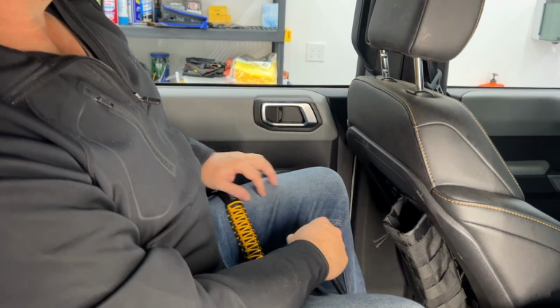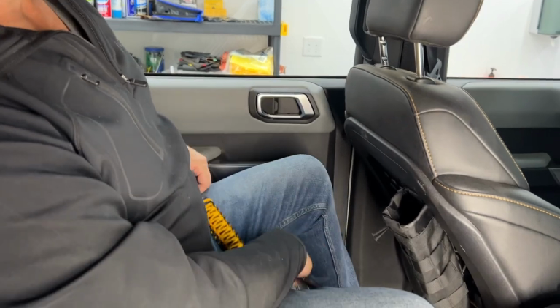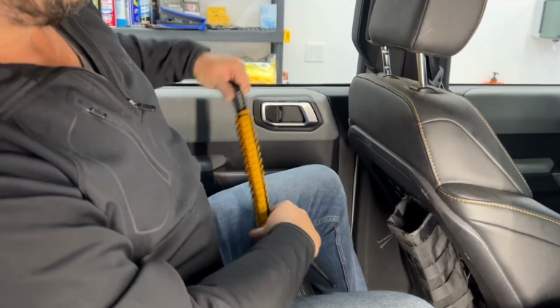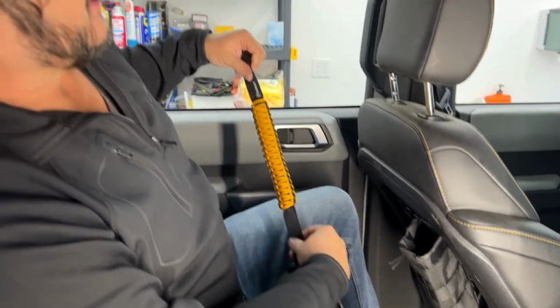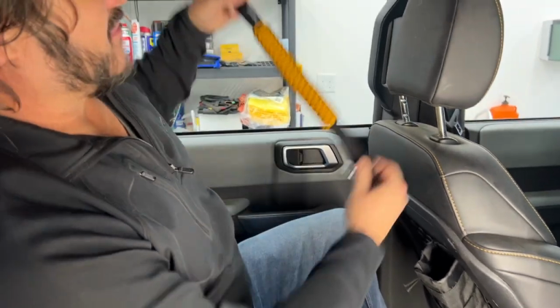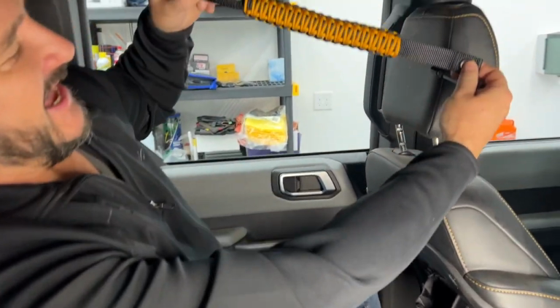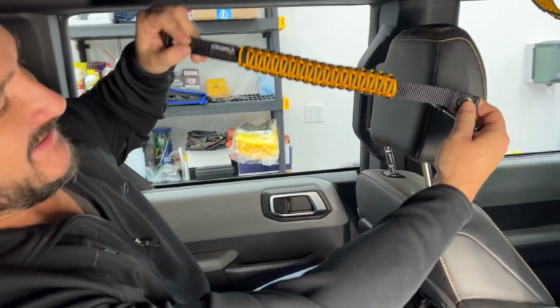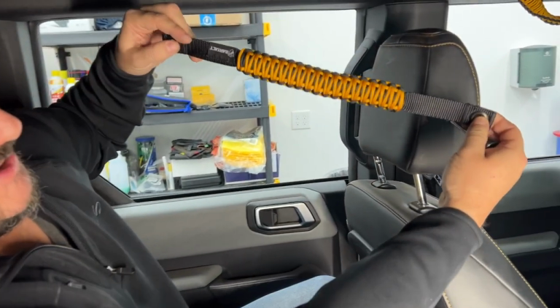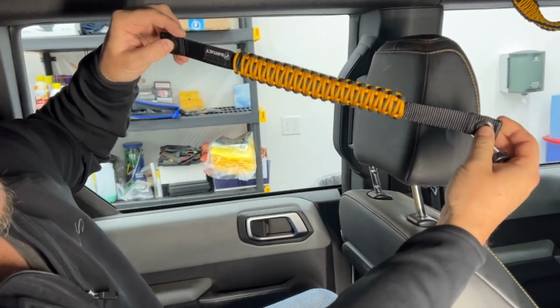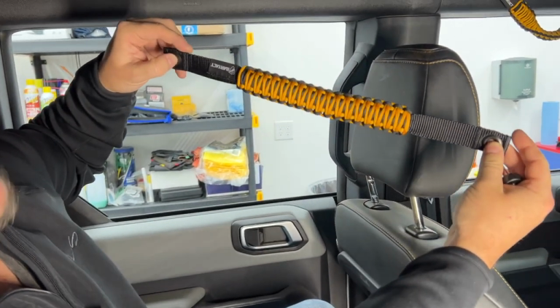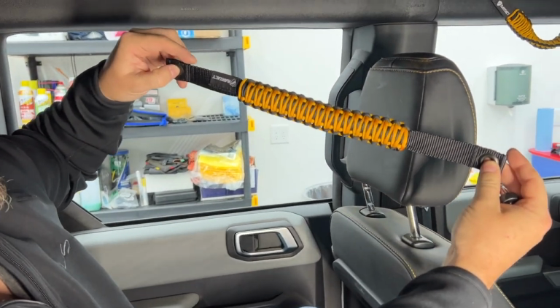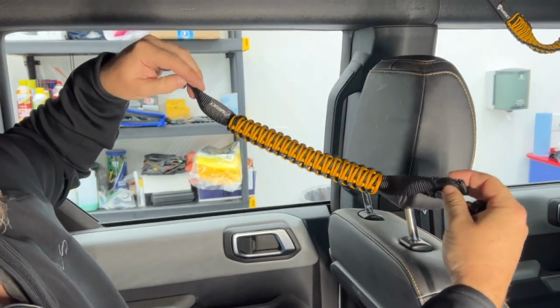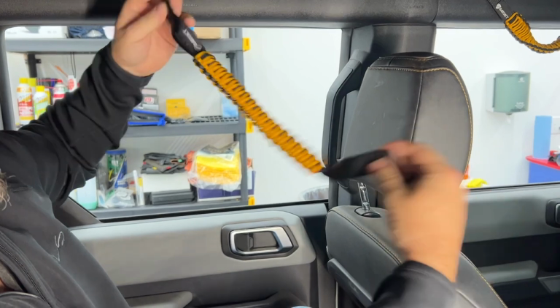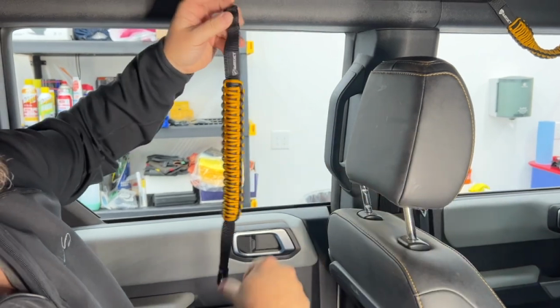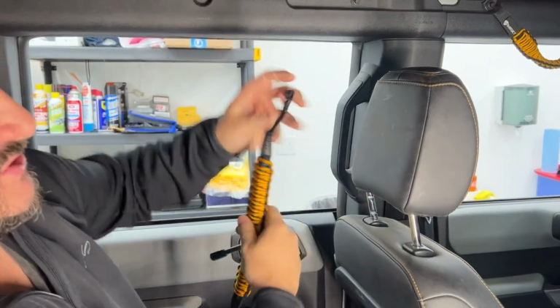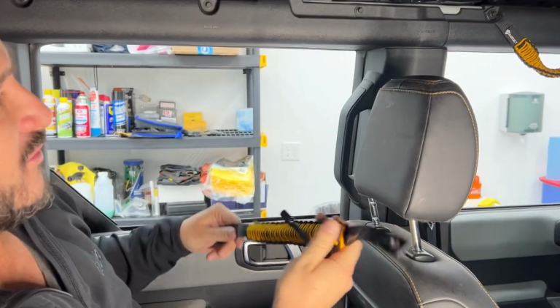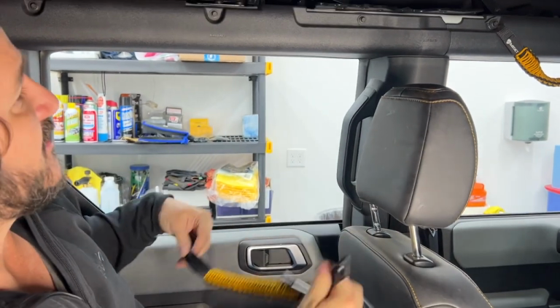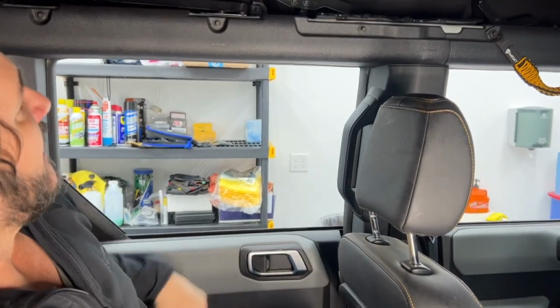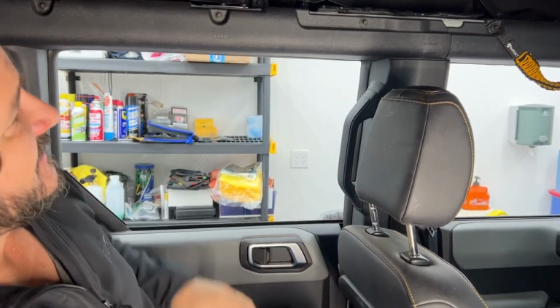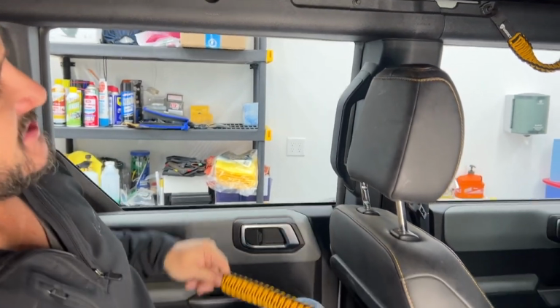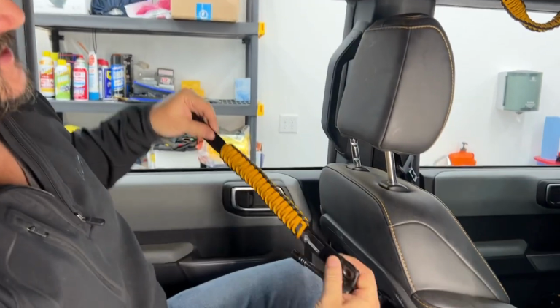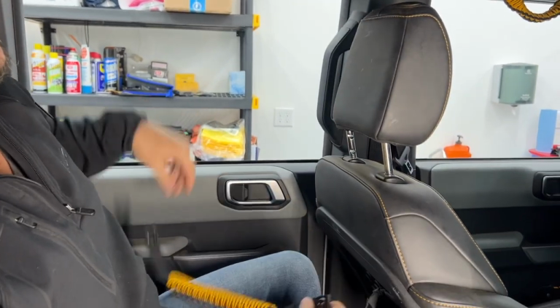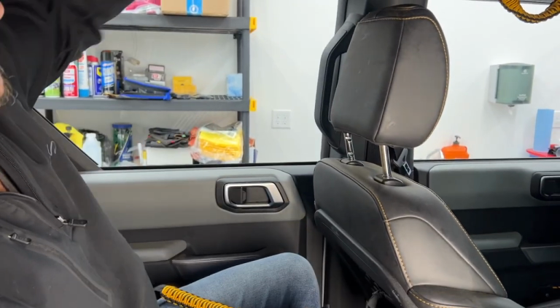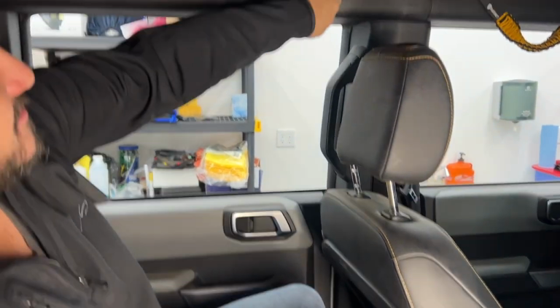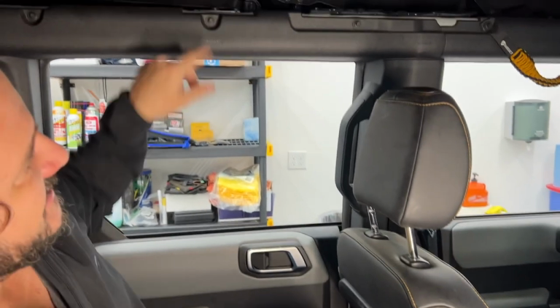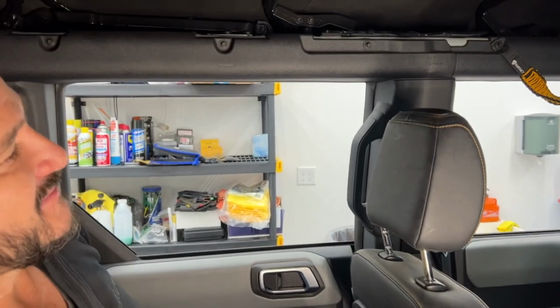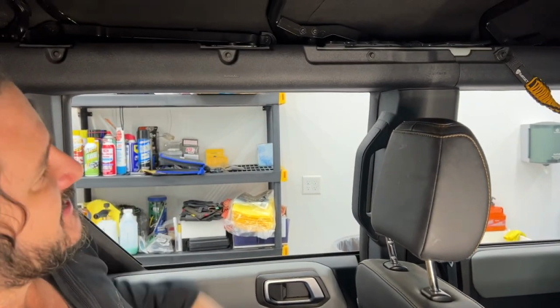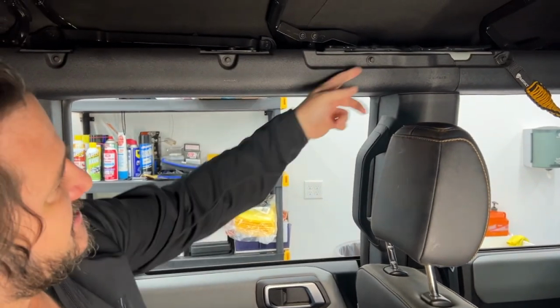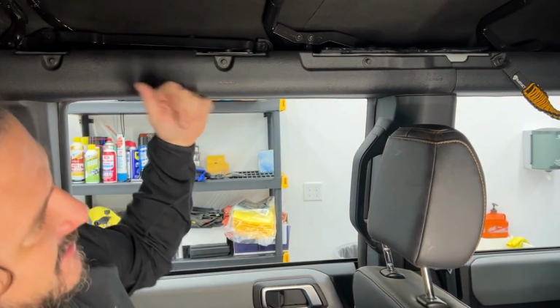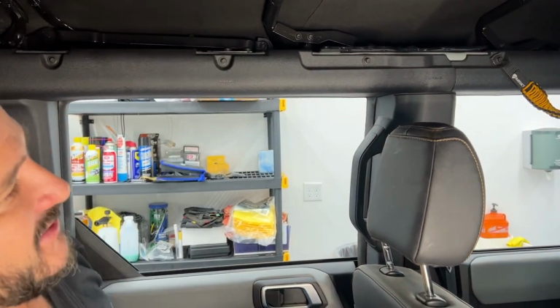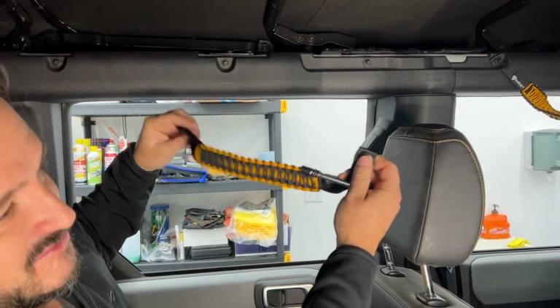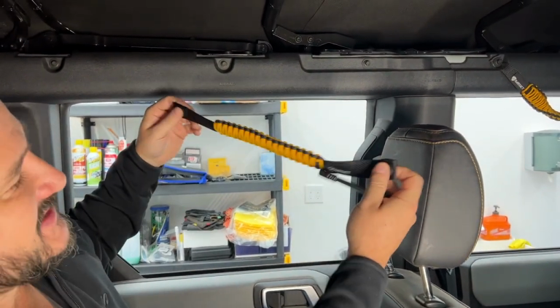Today we're installing the Bartak paracord grab handles on this 2022 Ford Bronco. This is a super easy install. You got two bolts here that are eight millimeters — just pop those out and you can put these in.